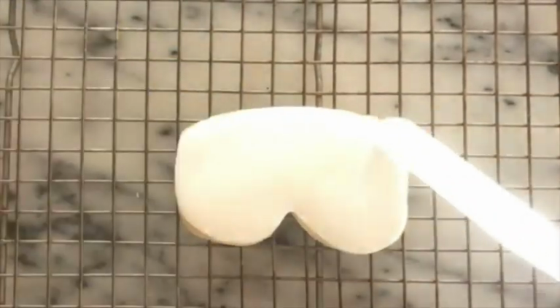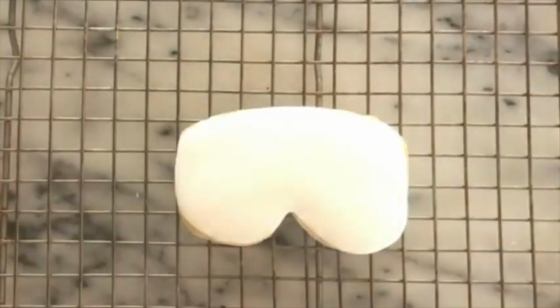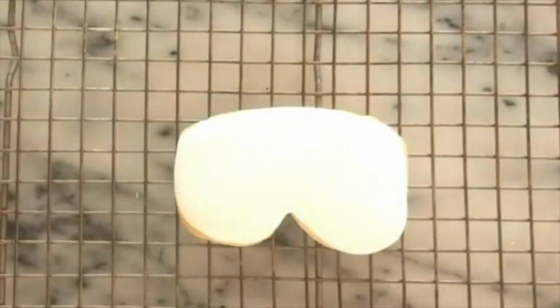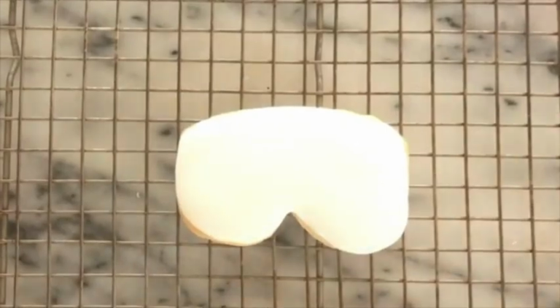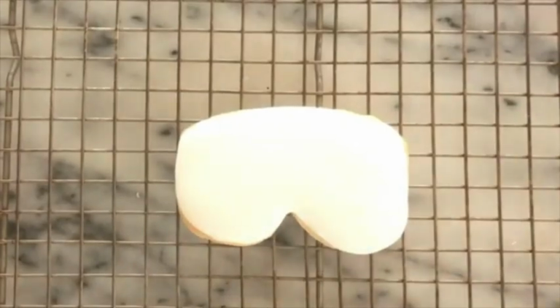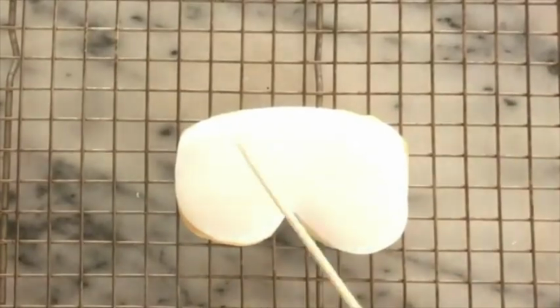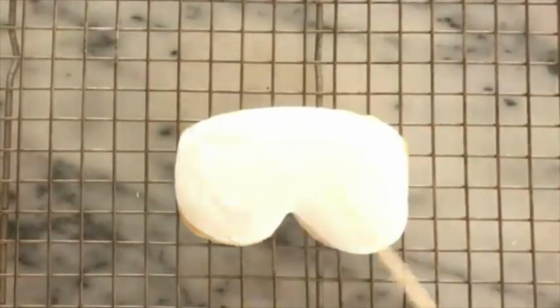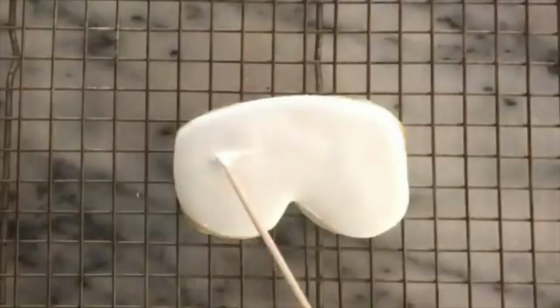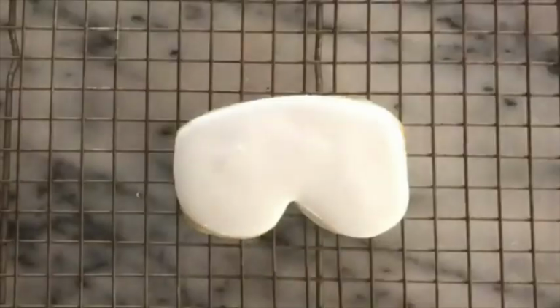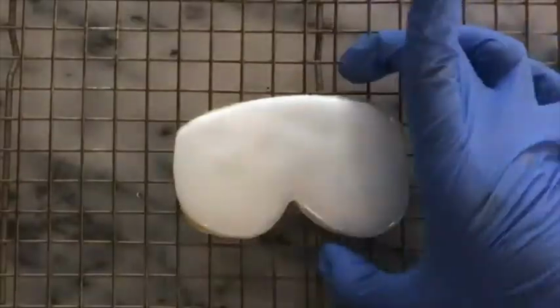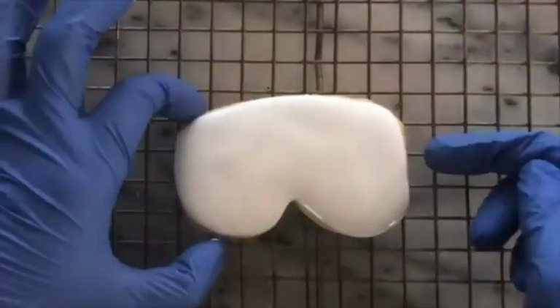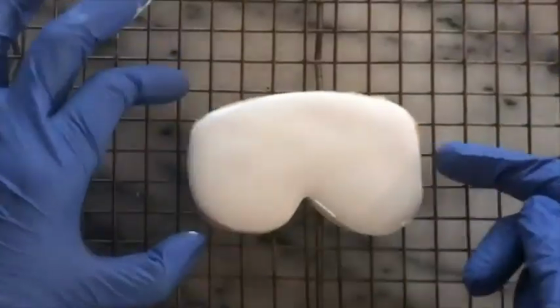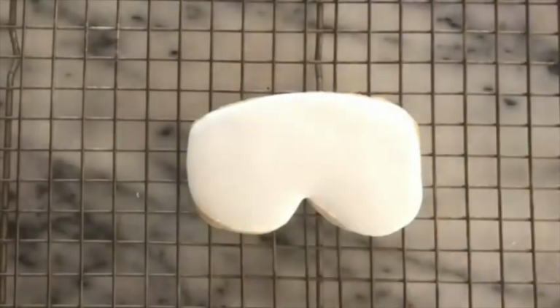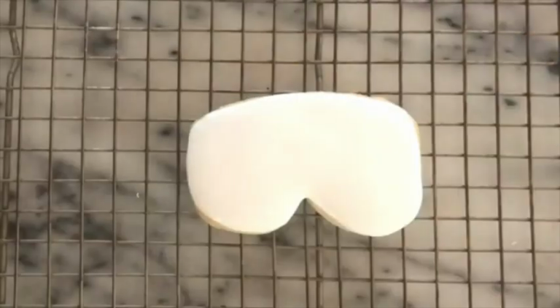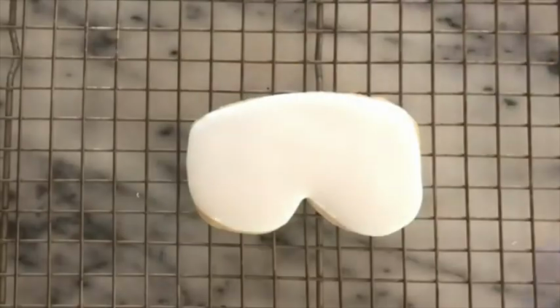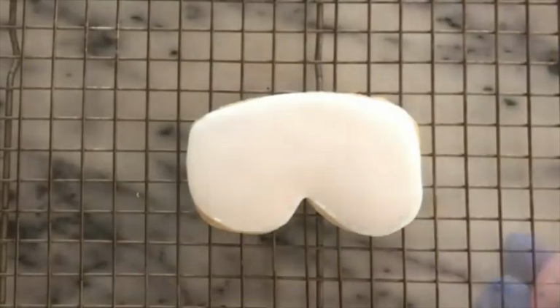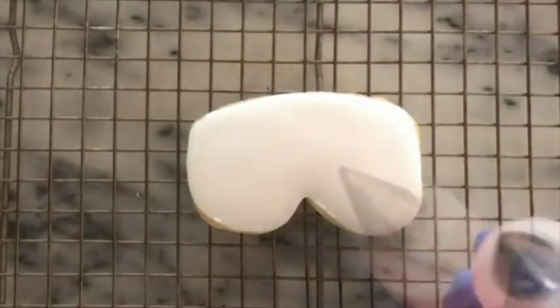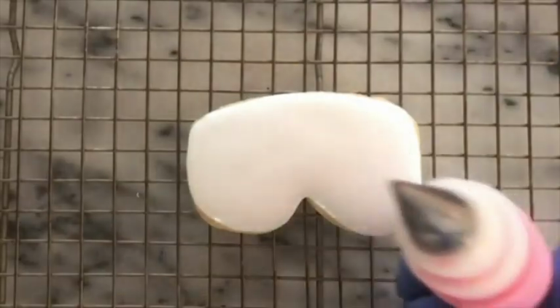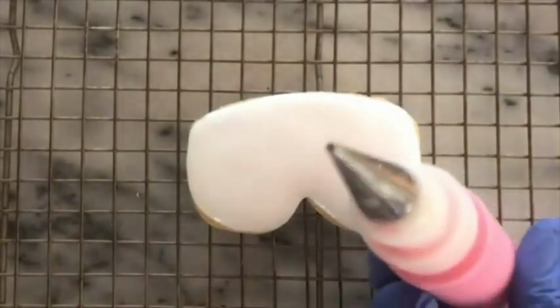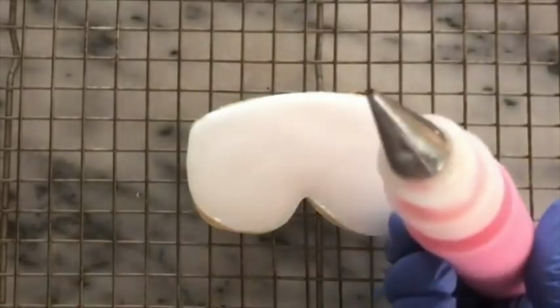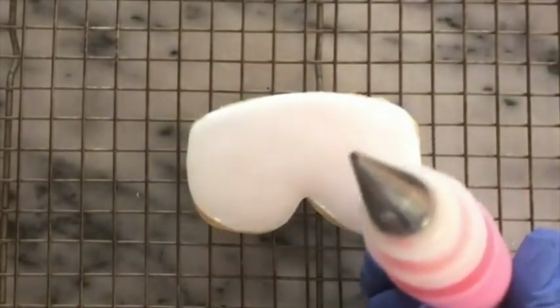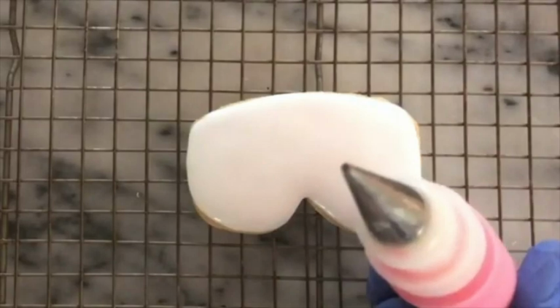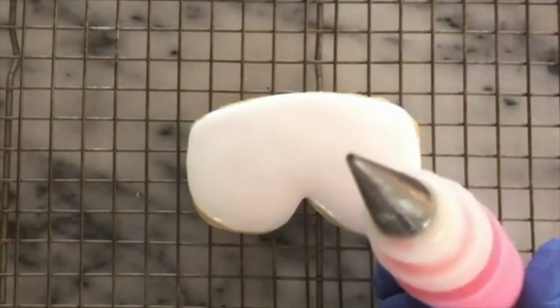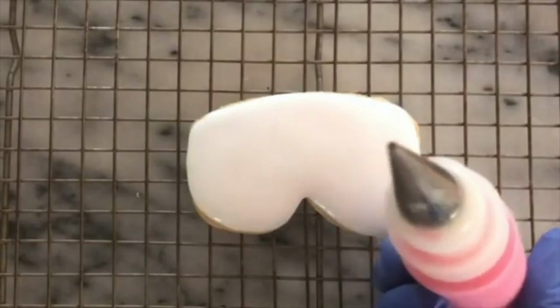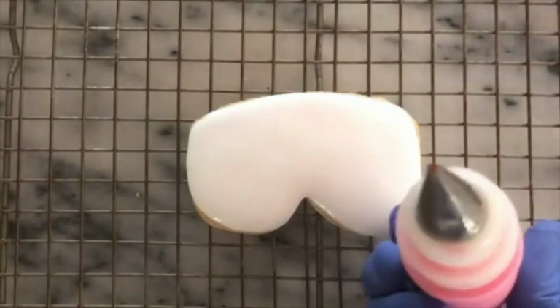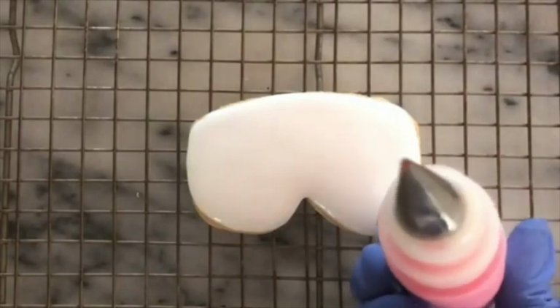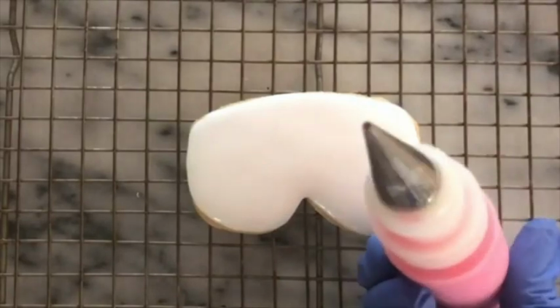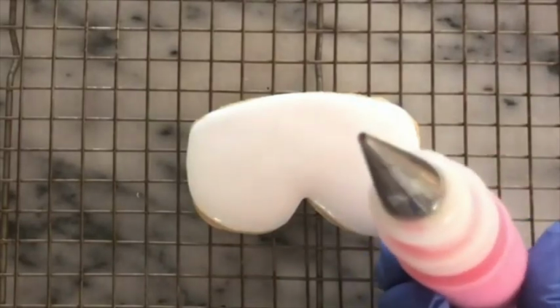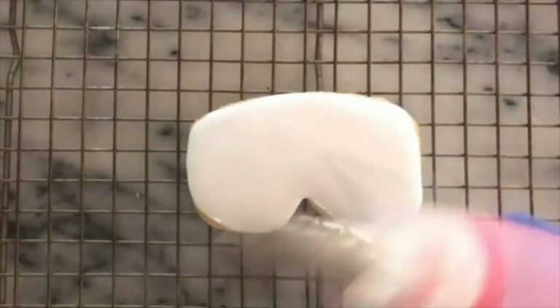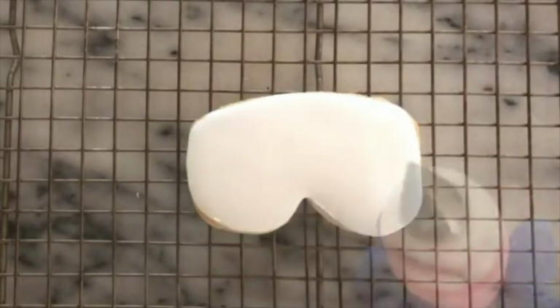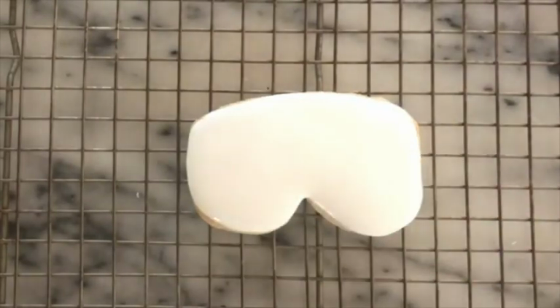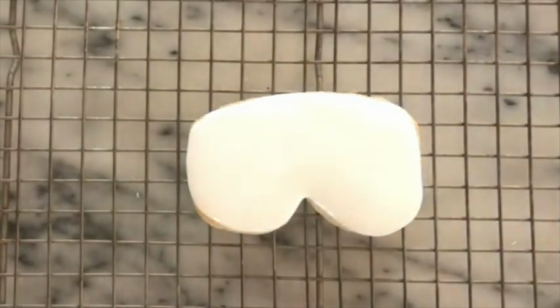I put a little bit of the pink icing in the squeezing bottle and I'm going to use a decorating tip number 2 and a half. I am going to make some stripes.